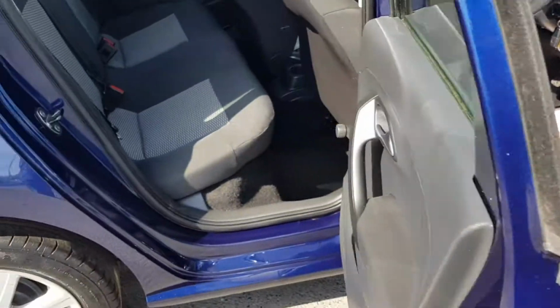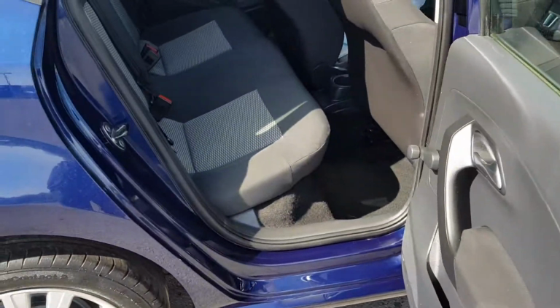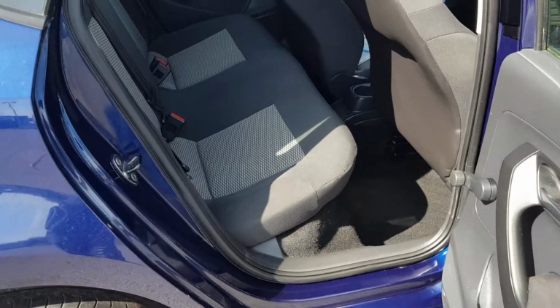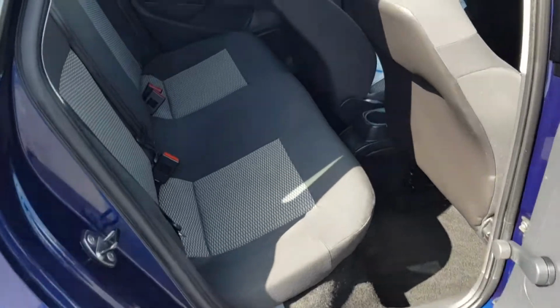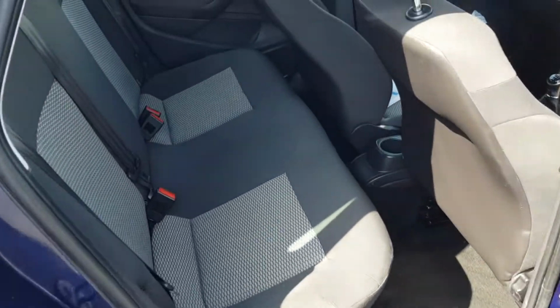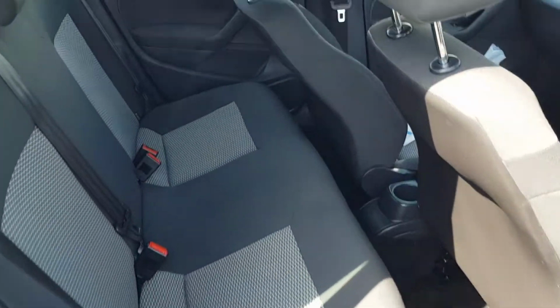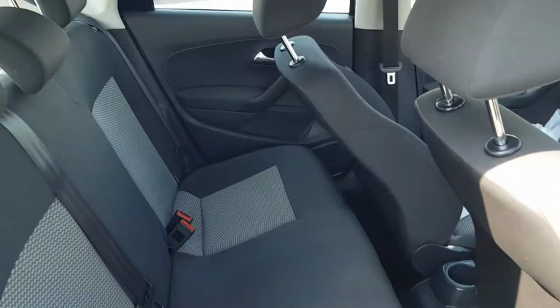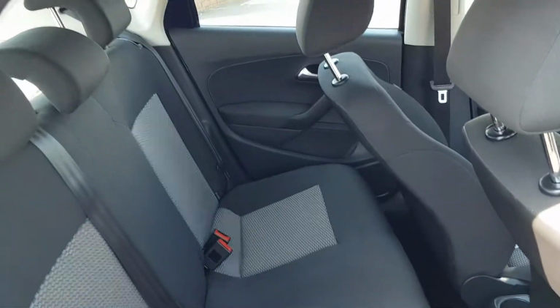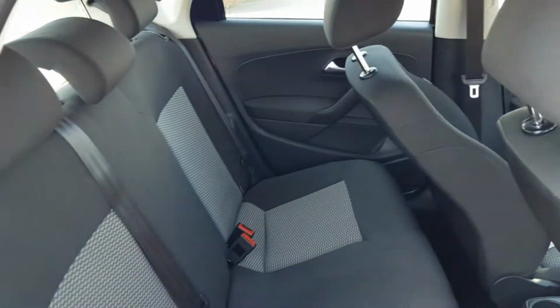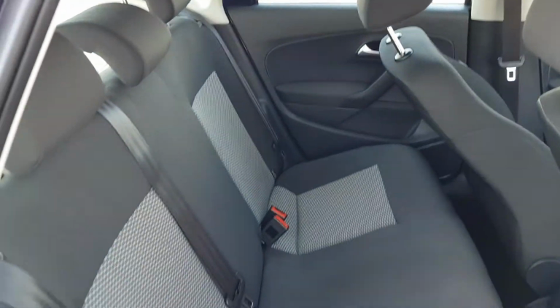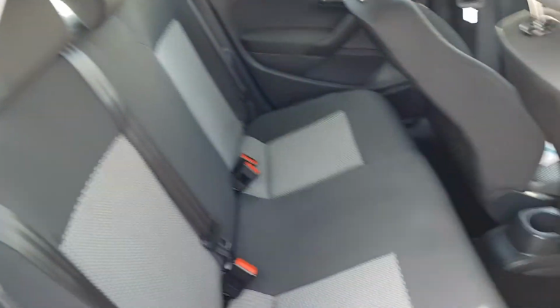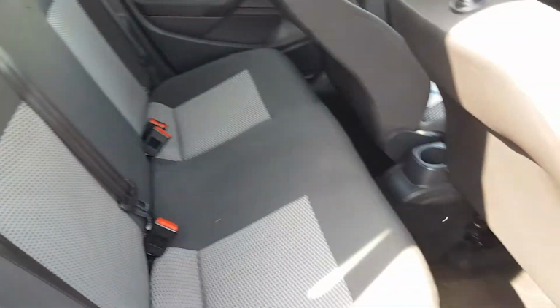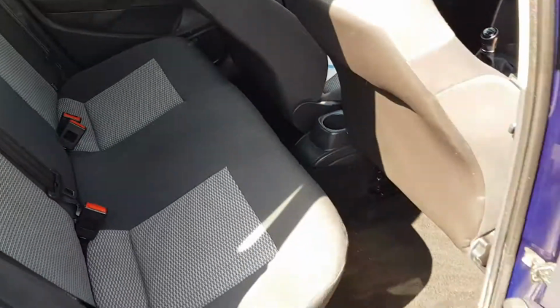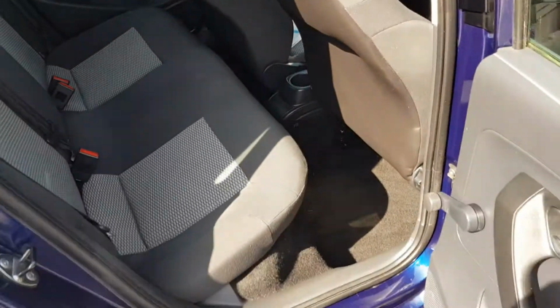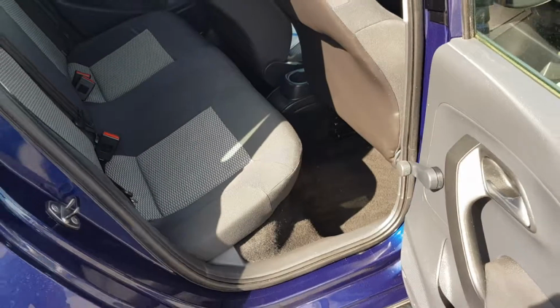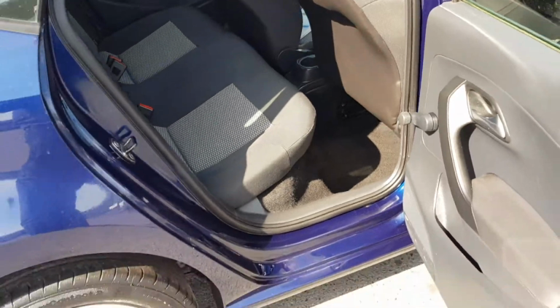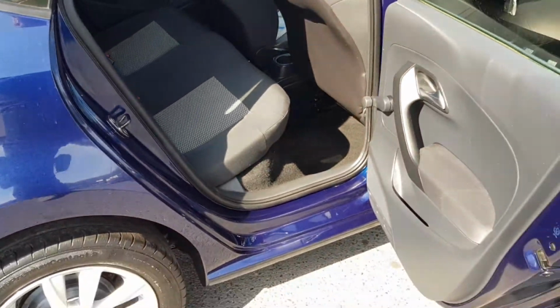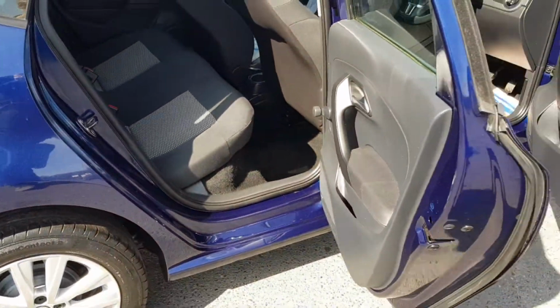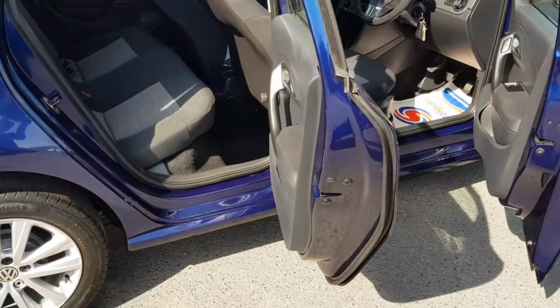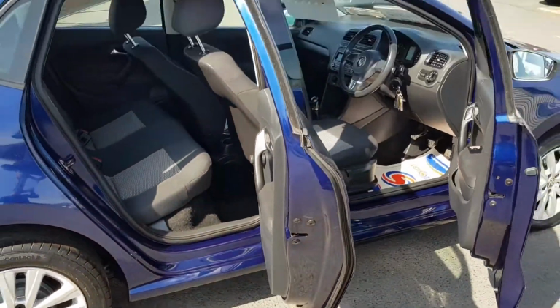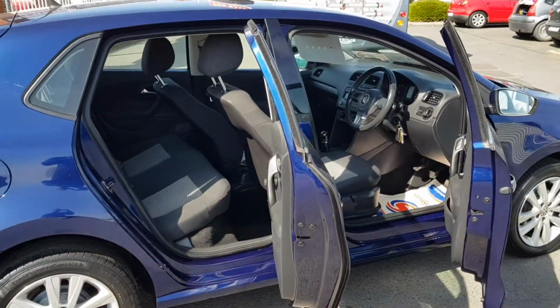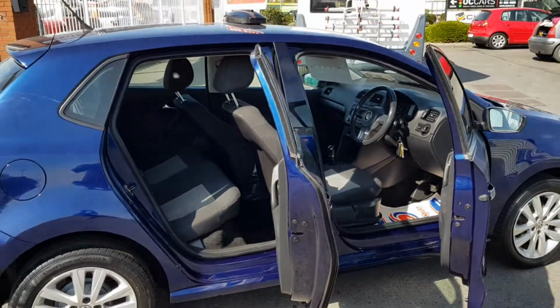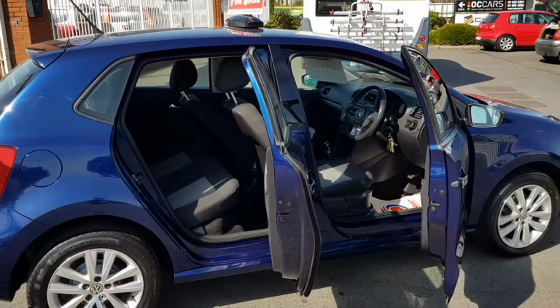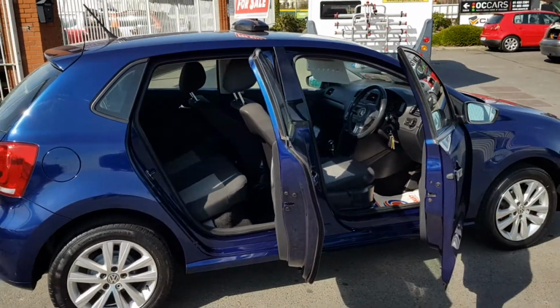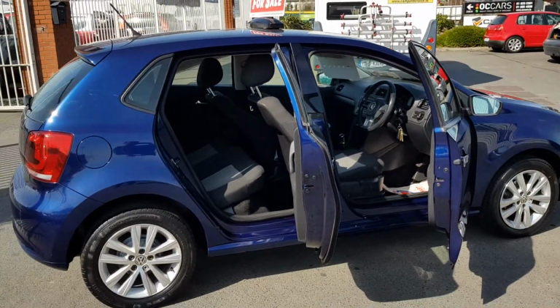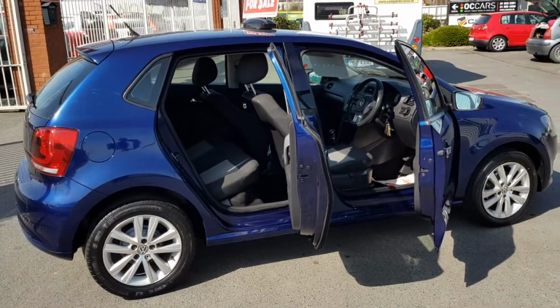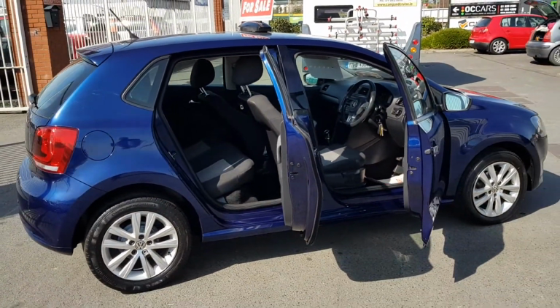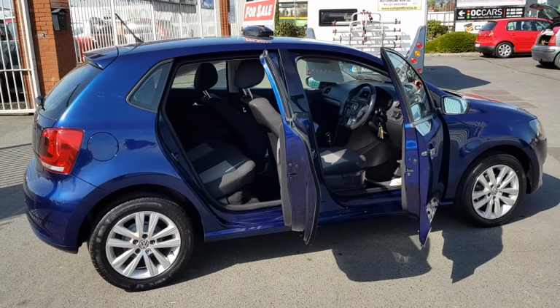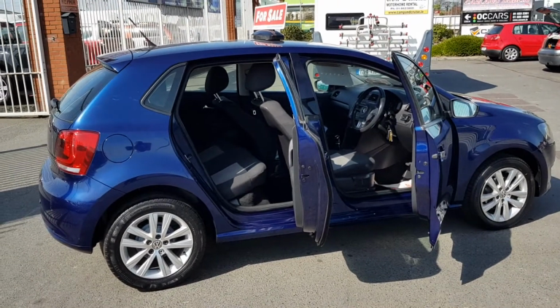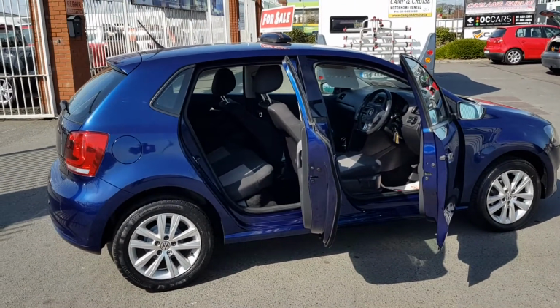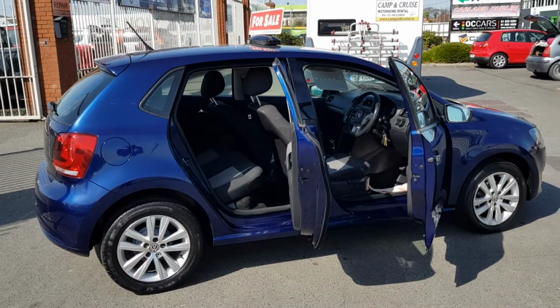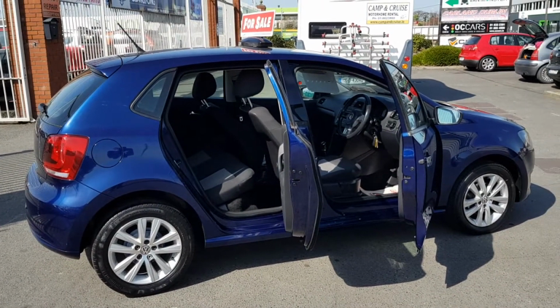We'll look in the back there as well. You can see this car on our website at carland.ie. Give us a call on 01862 3860. This car is now available at Carland.